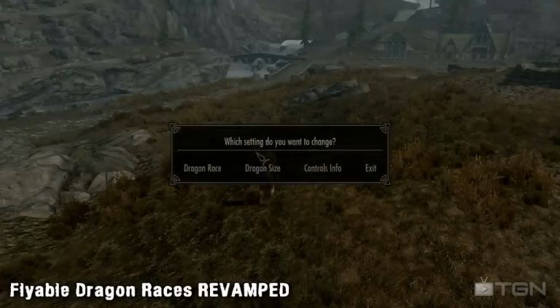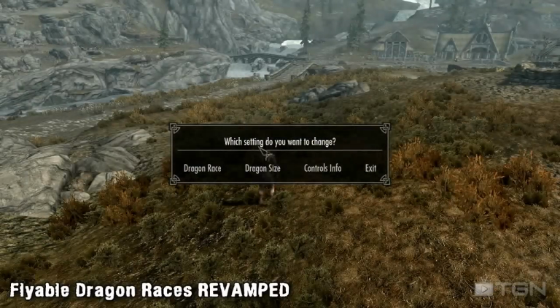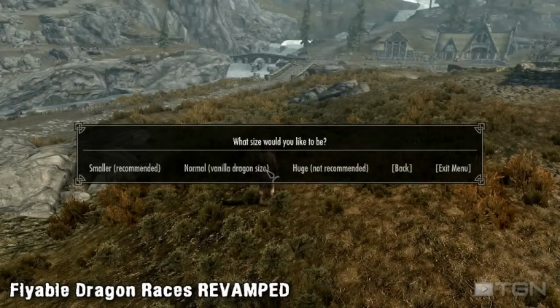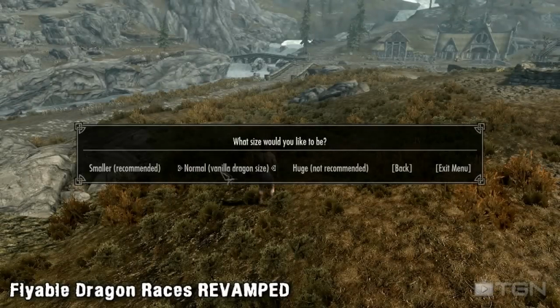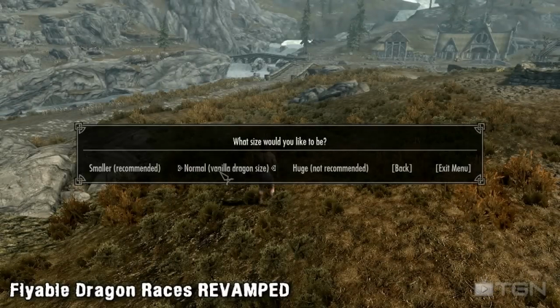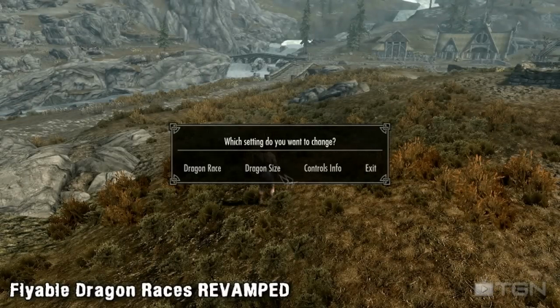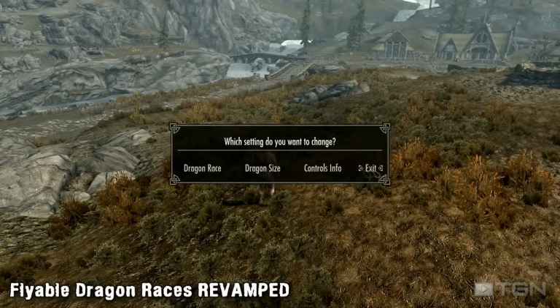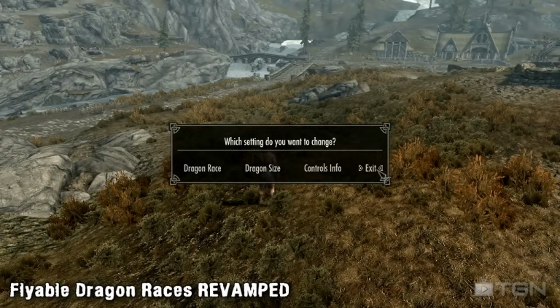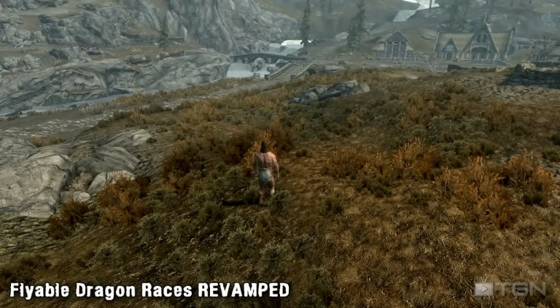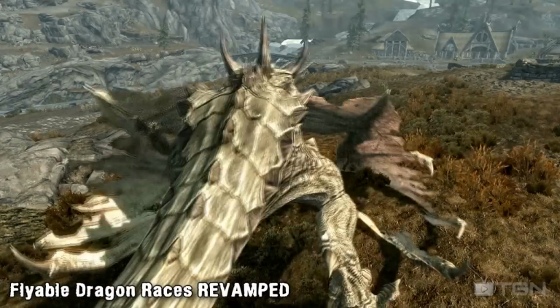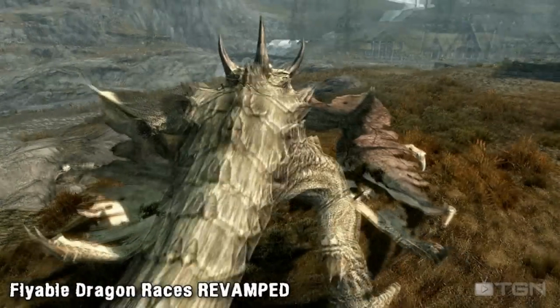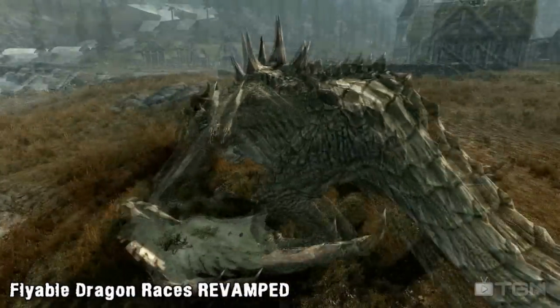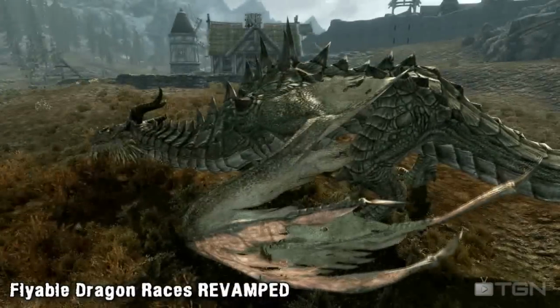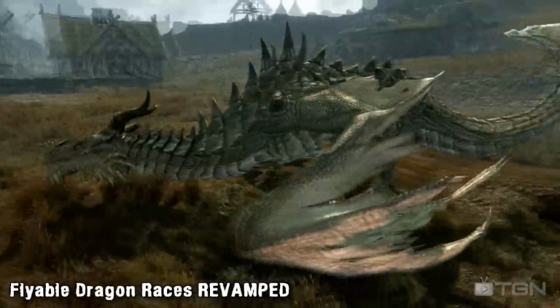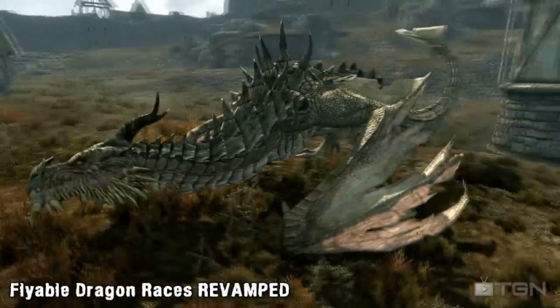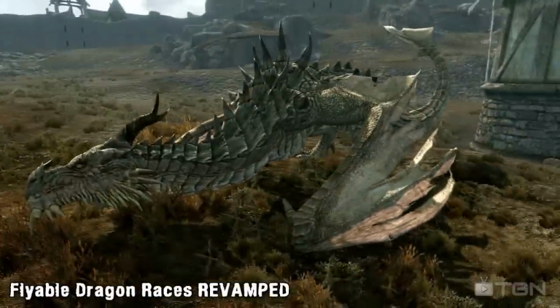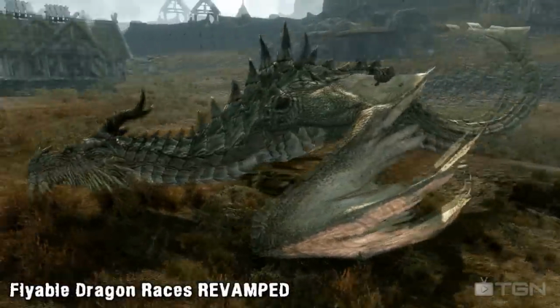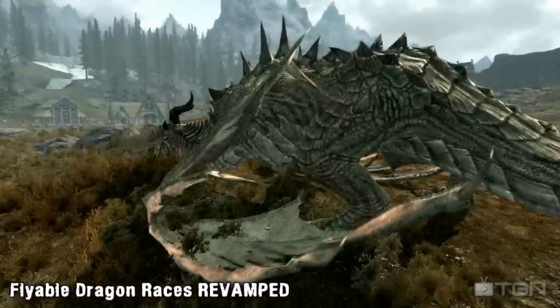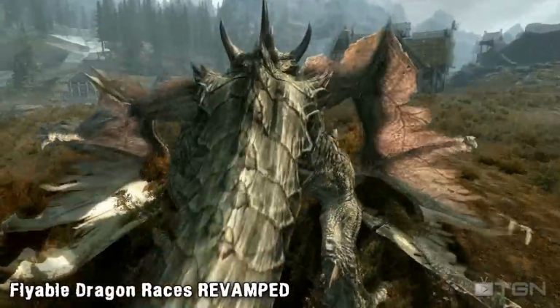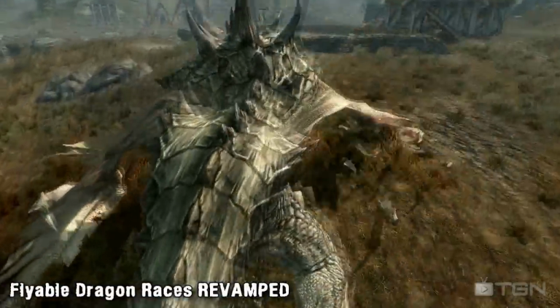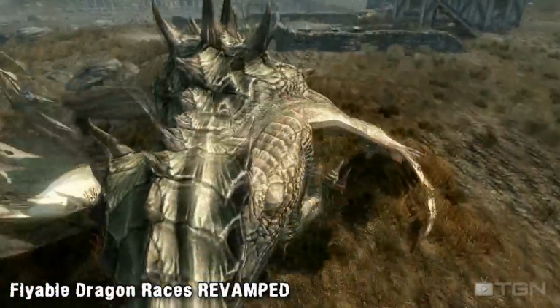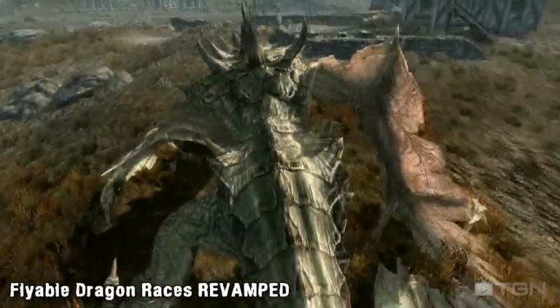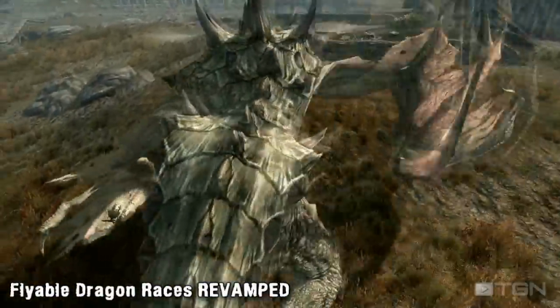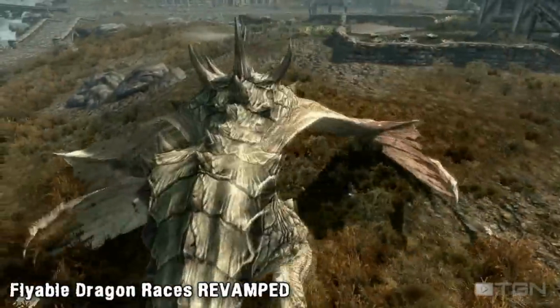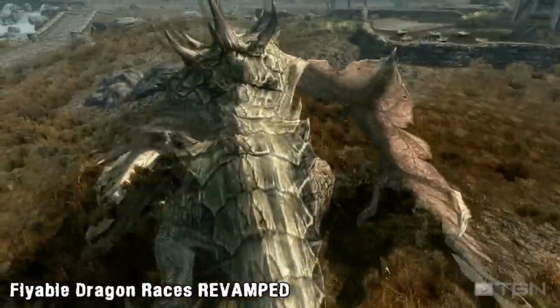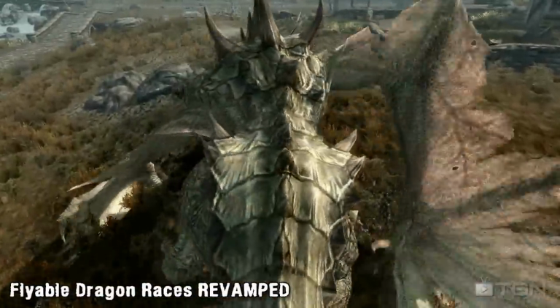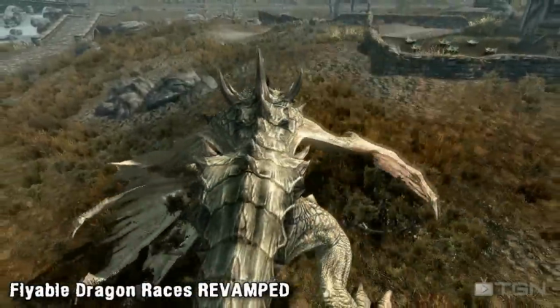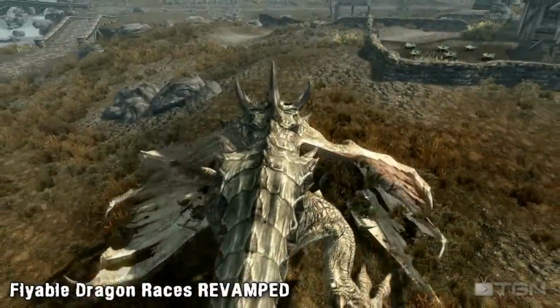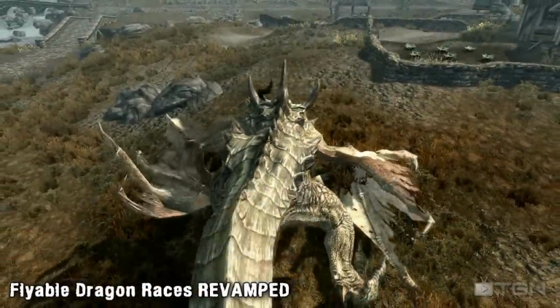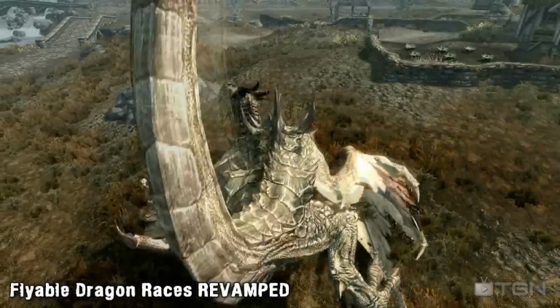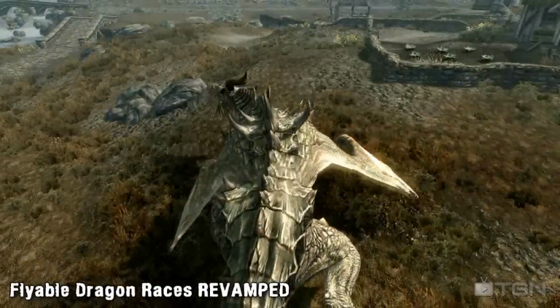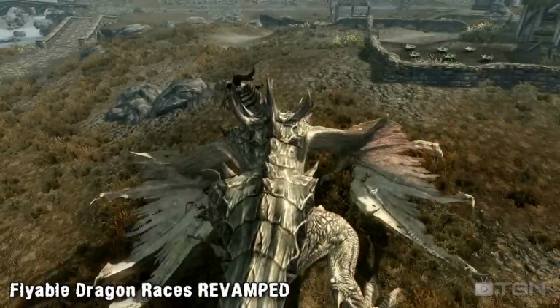To start us off this week we have the revamped version of the Flyable Dragon Races mod. The mod allows you to transform into a dragon and walk and fly around Skyrim. The mod also allows you to adjust settings like the size and type of your dragon through an options menu spell,